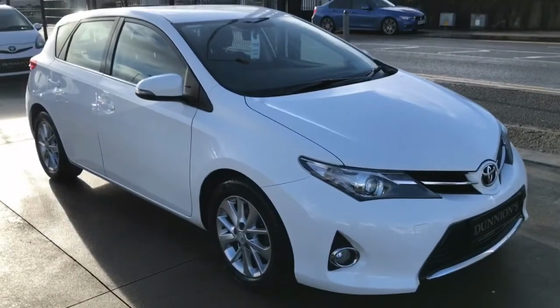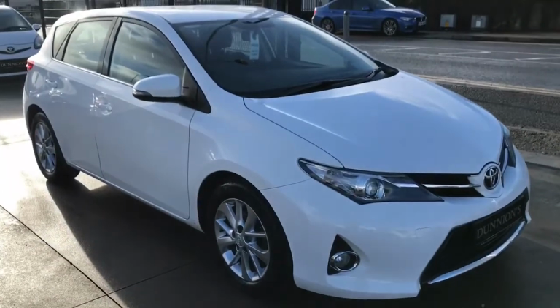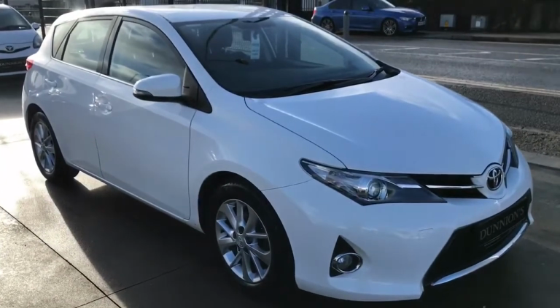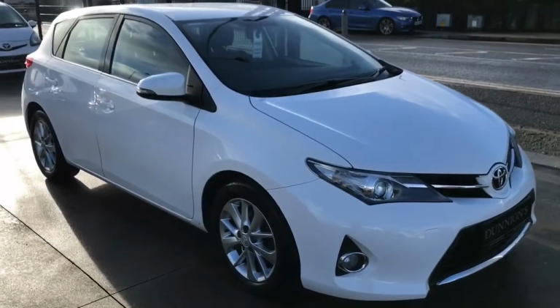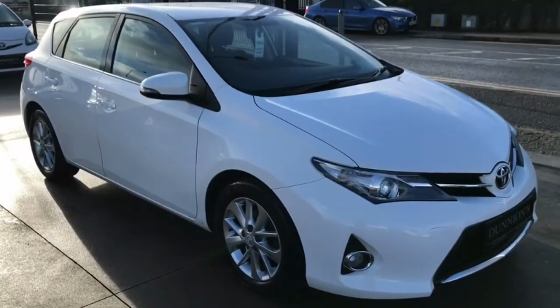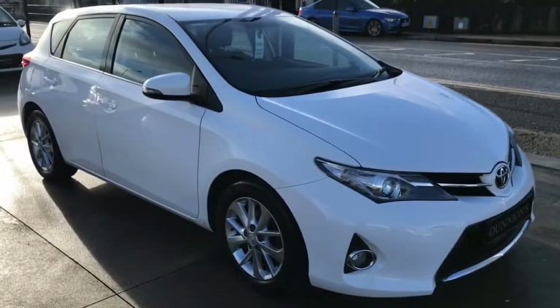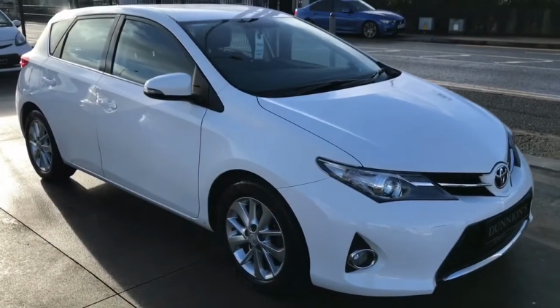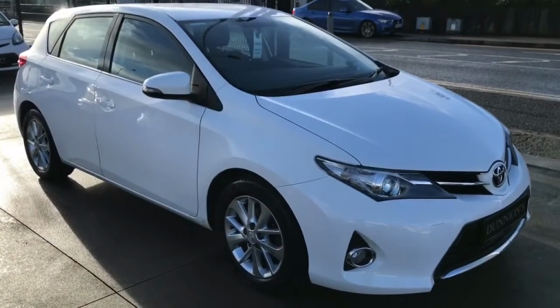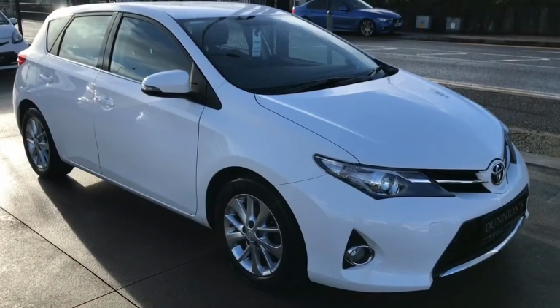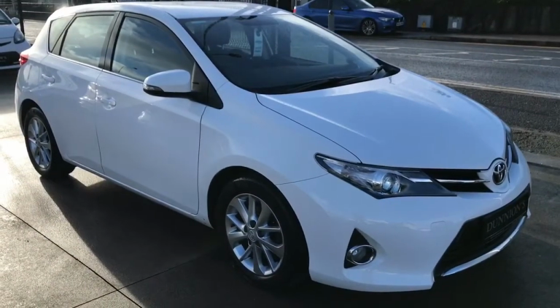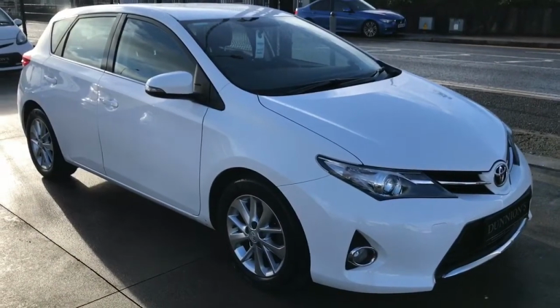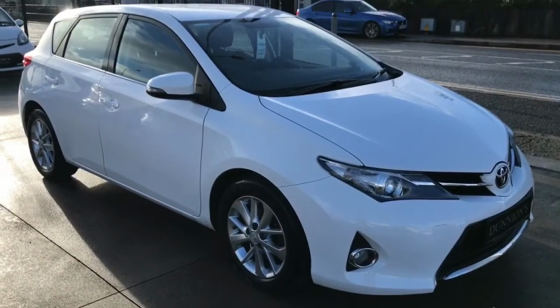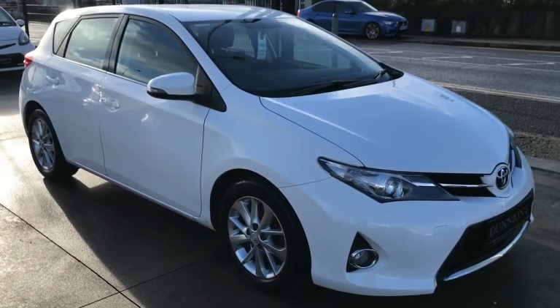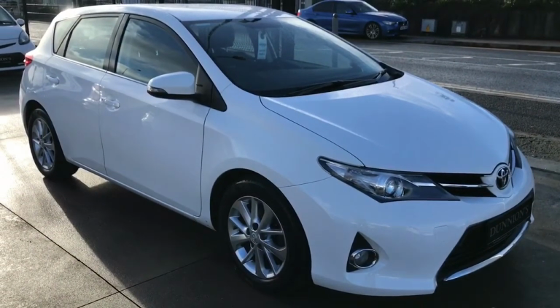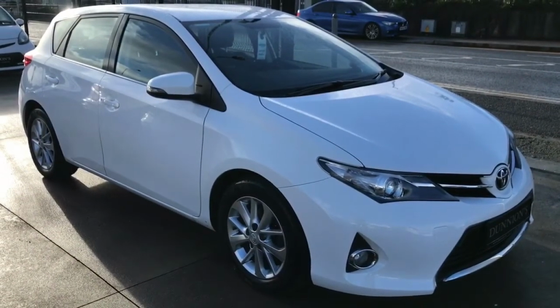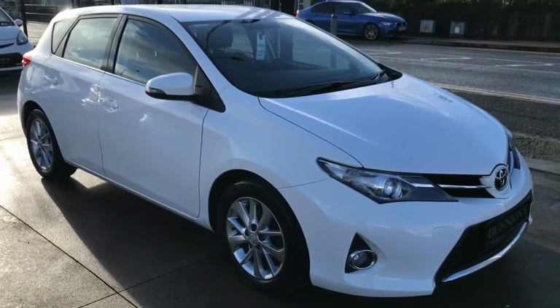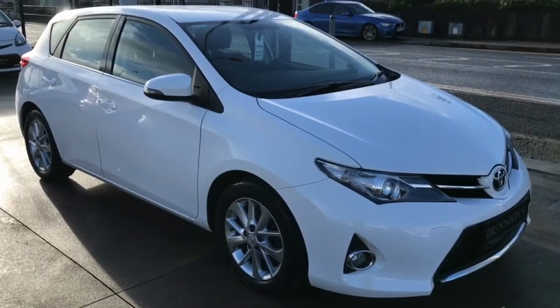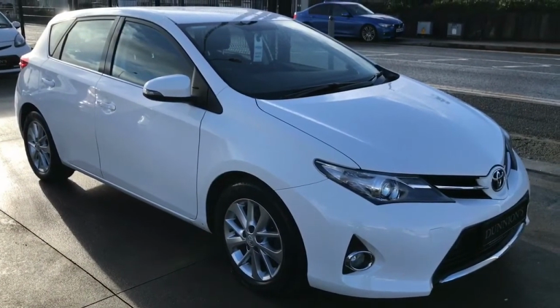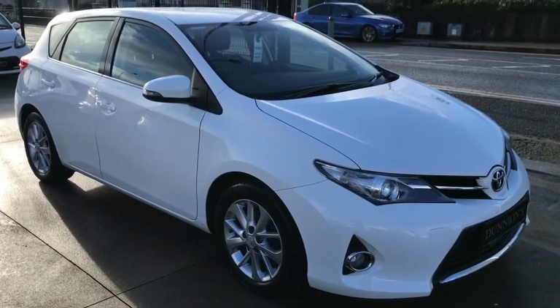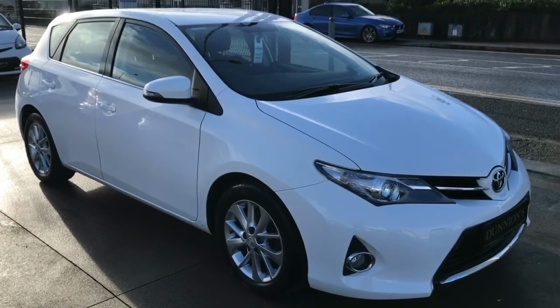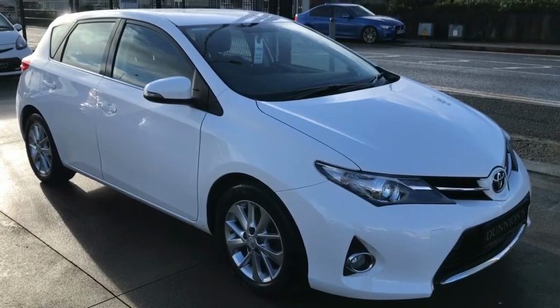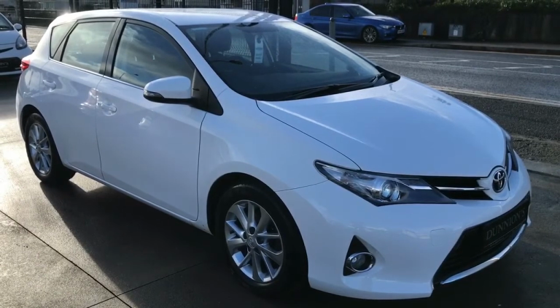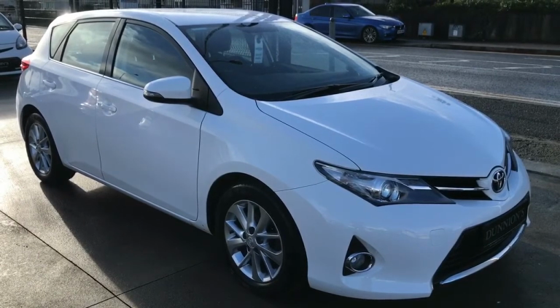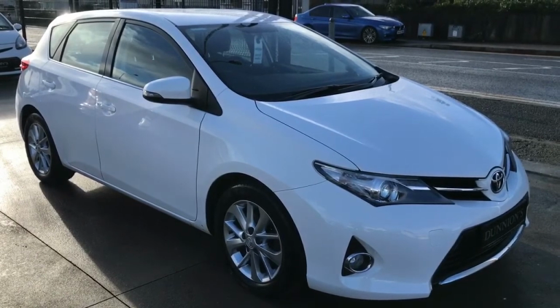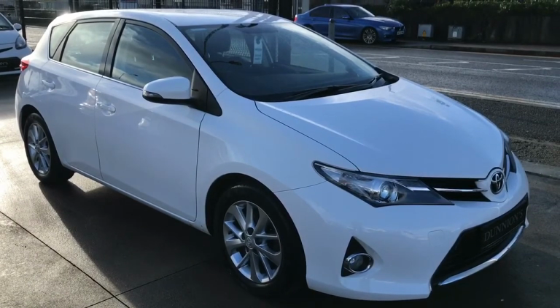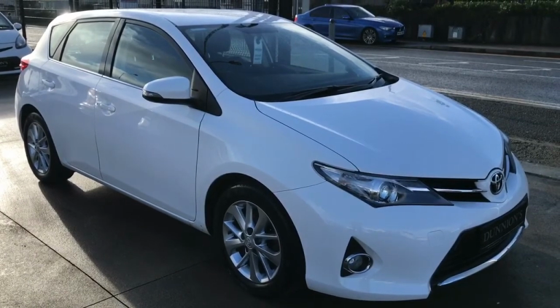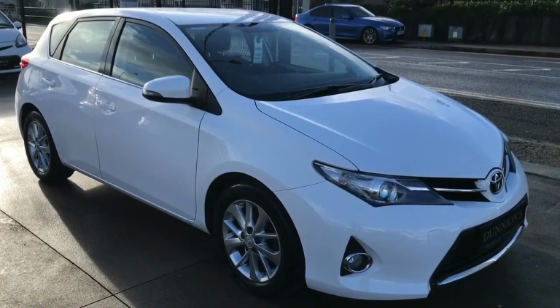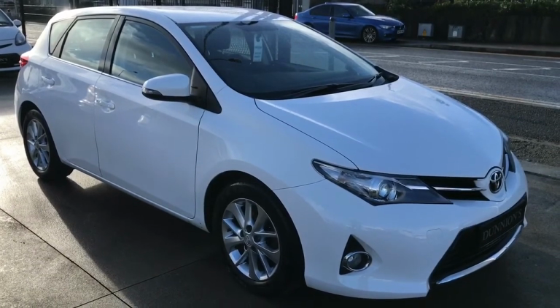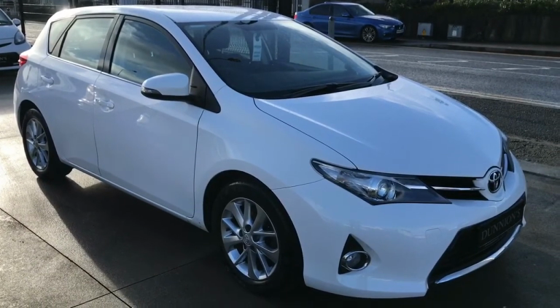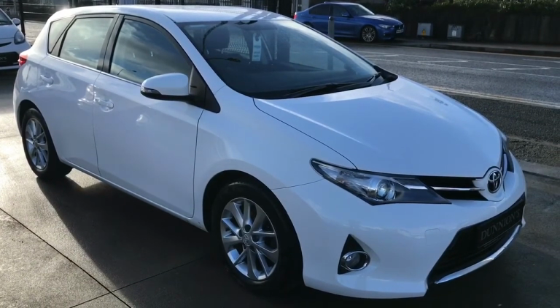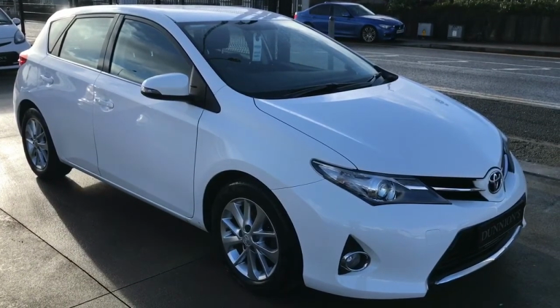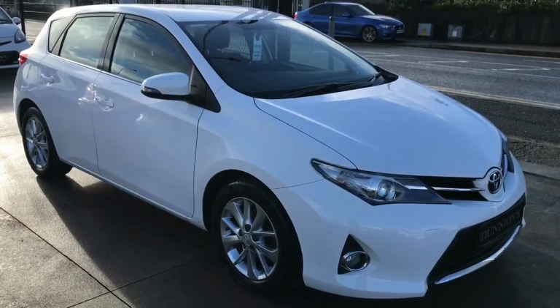If you'd like to inquire about this car, please give me a ring on 07-491-31-005.